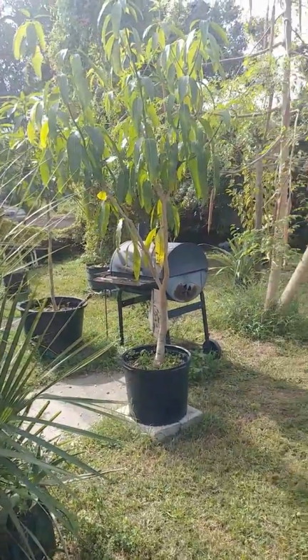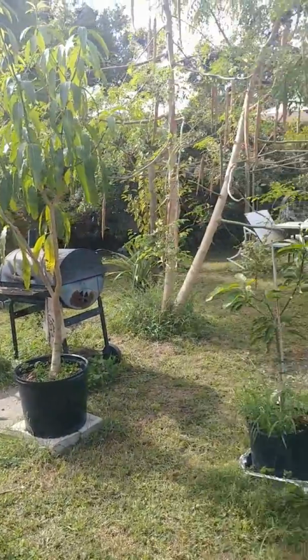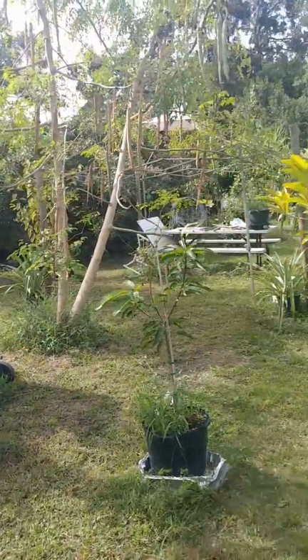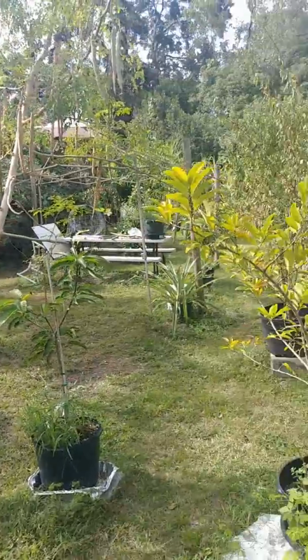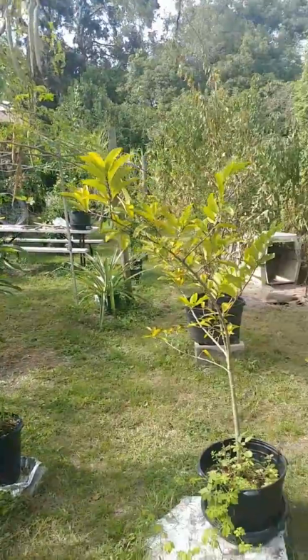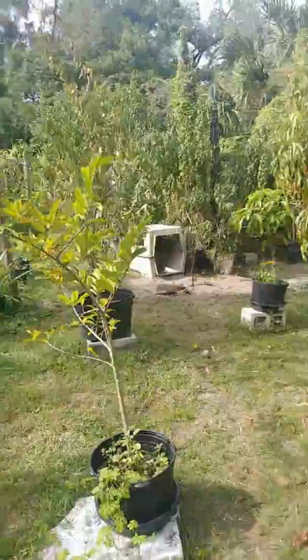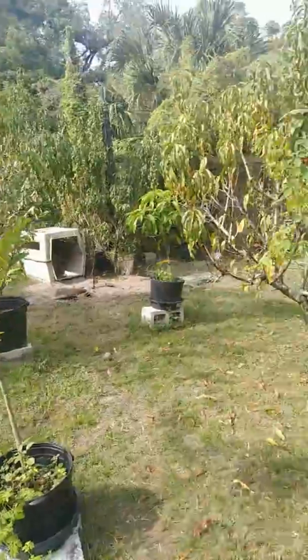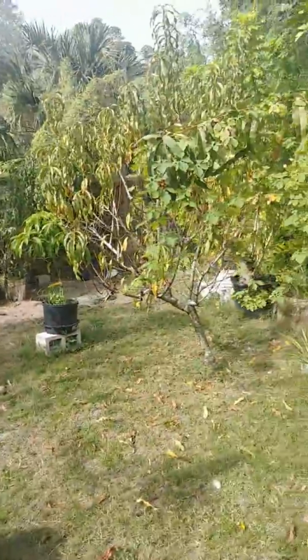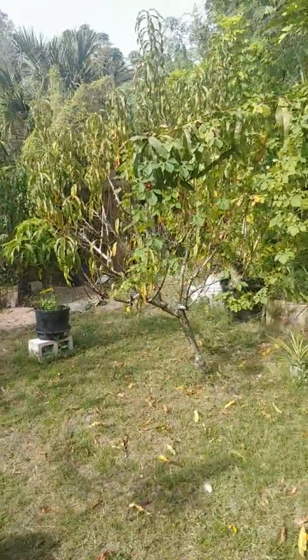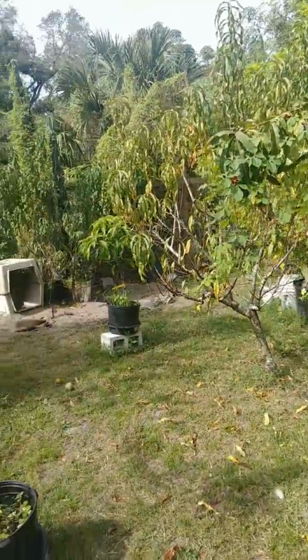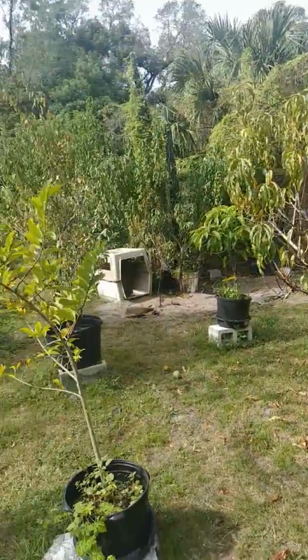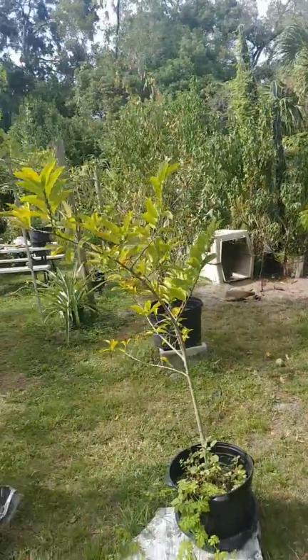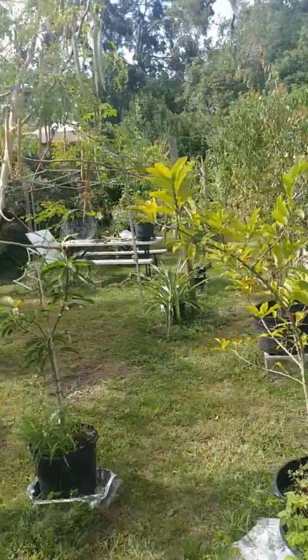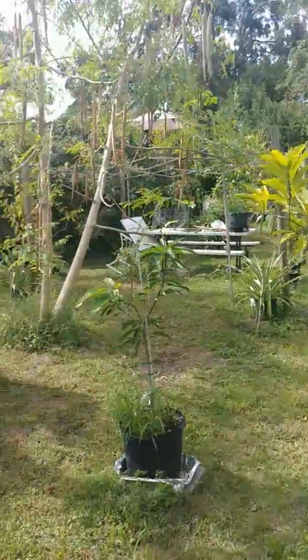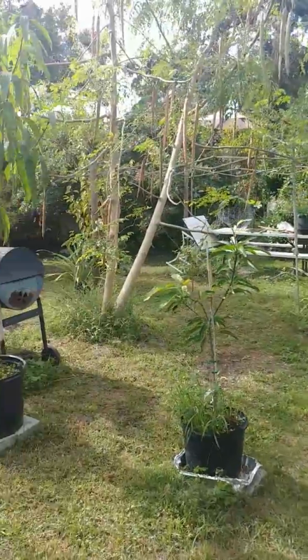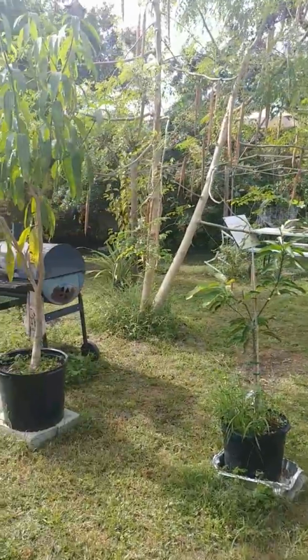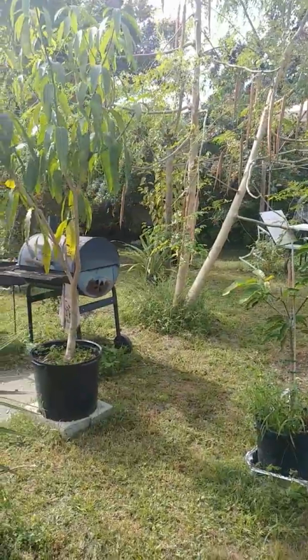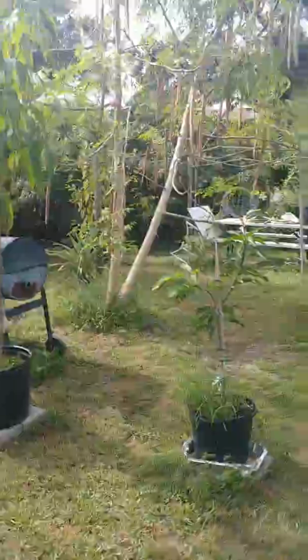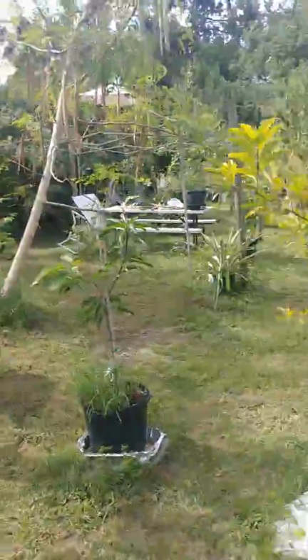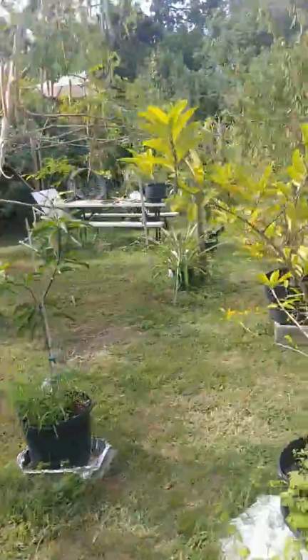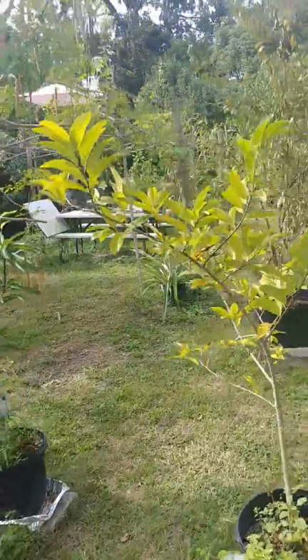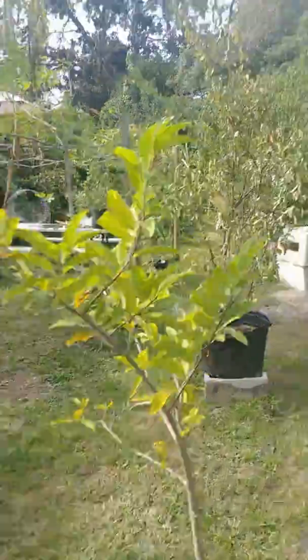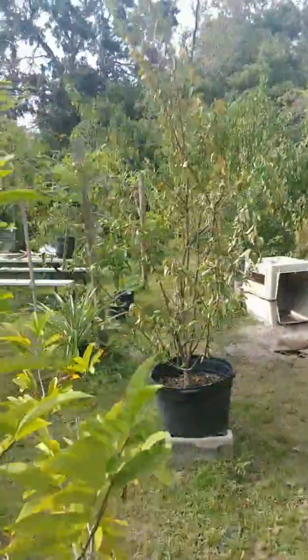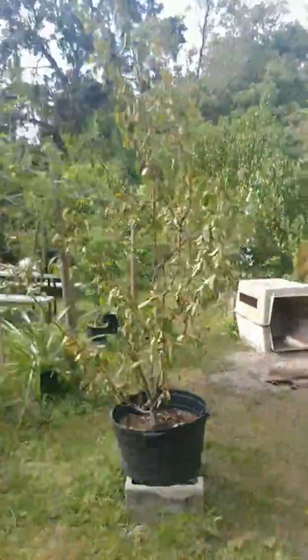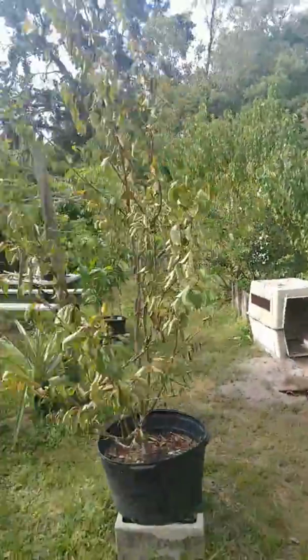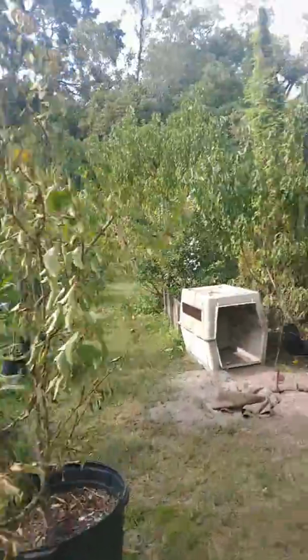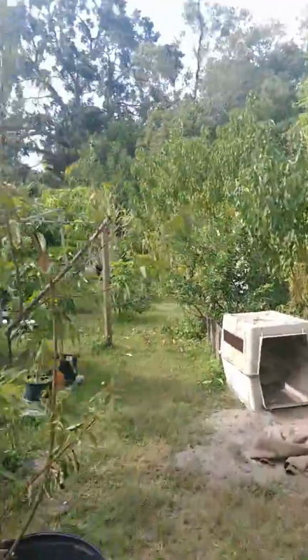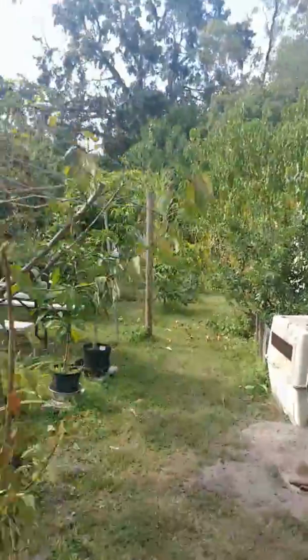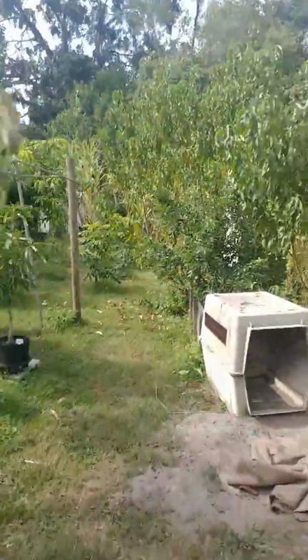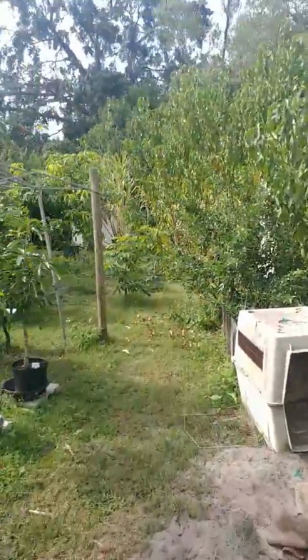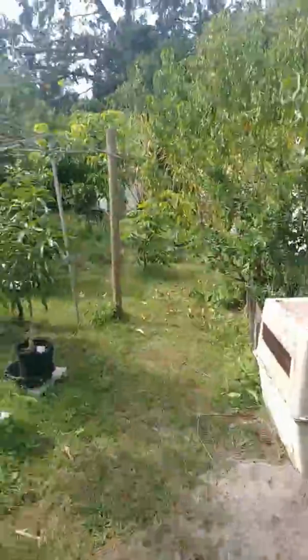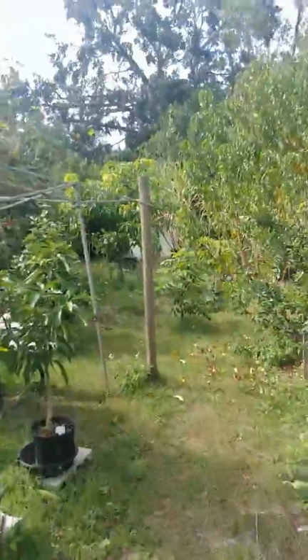Giving y'all a little view of the yard. Nothing special right now. But we do have a reason for the video.